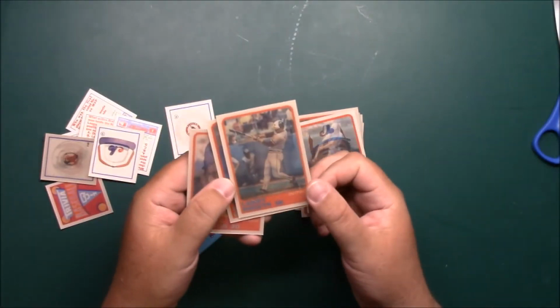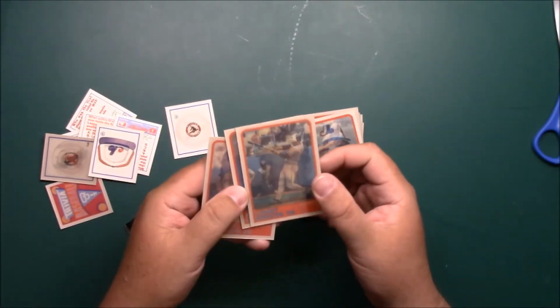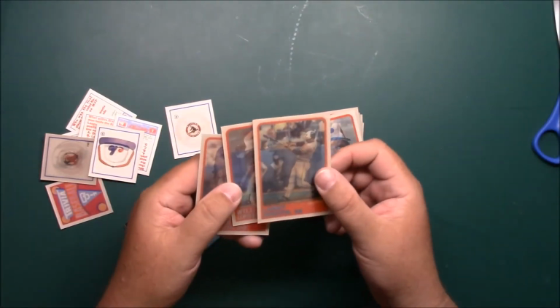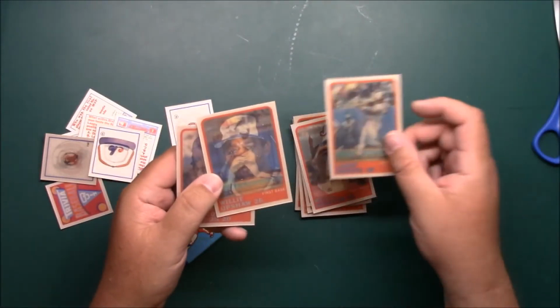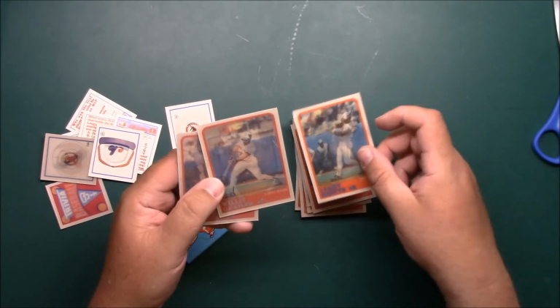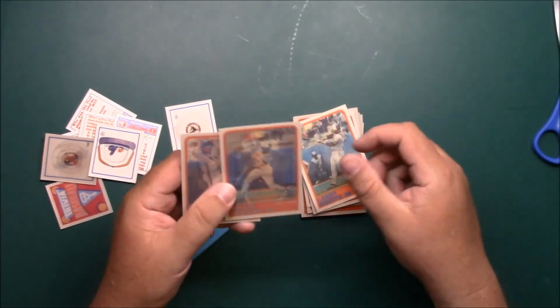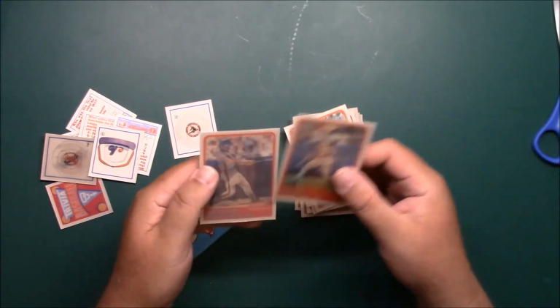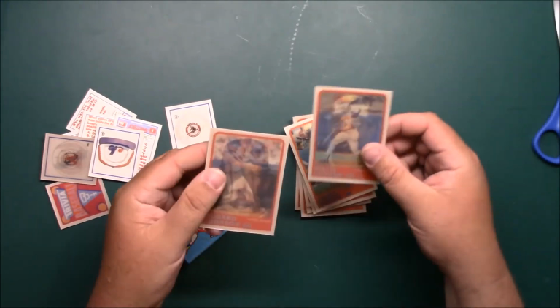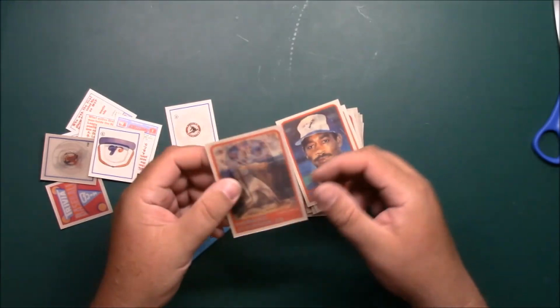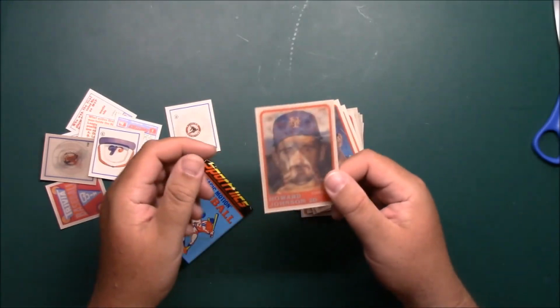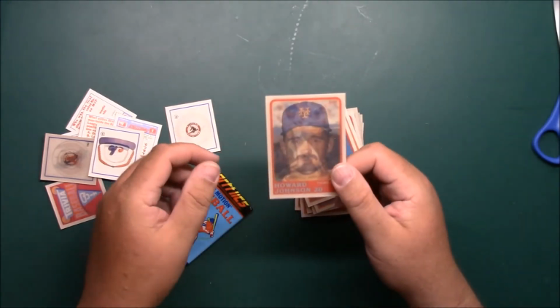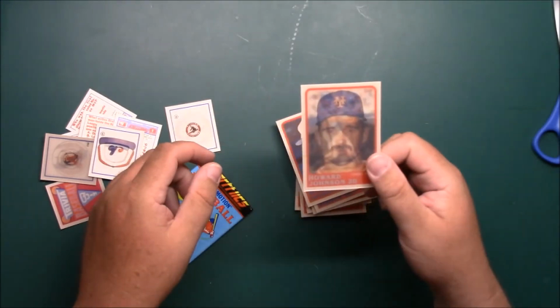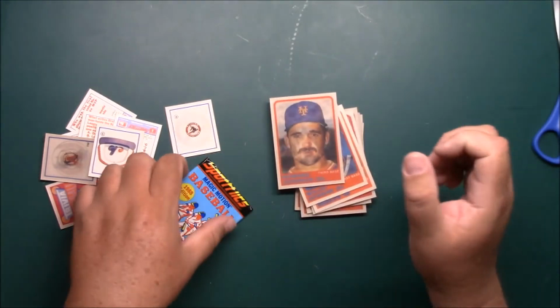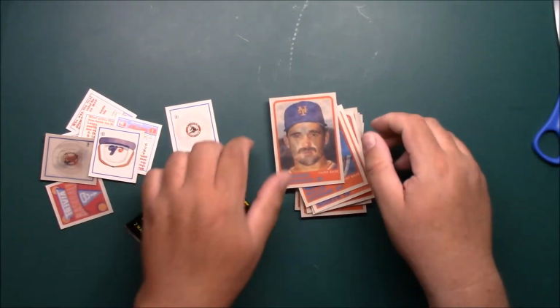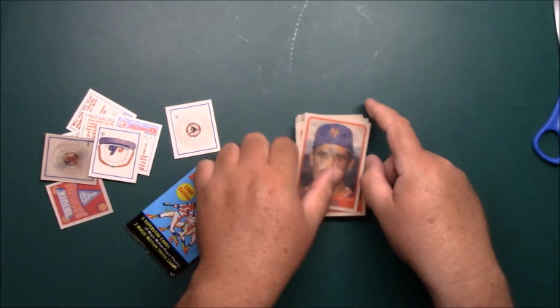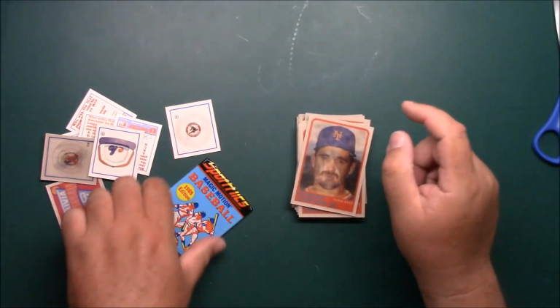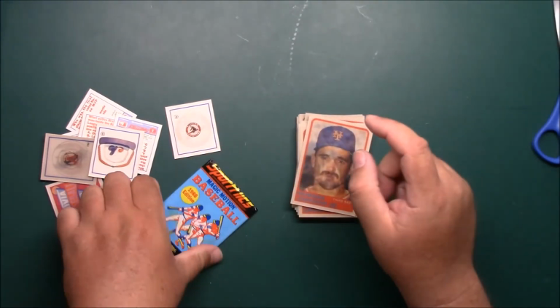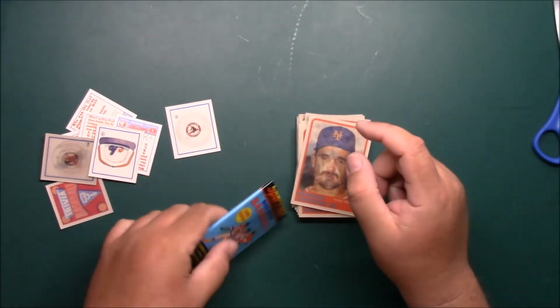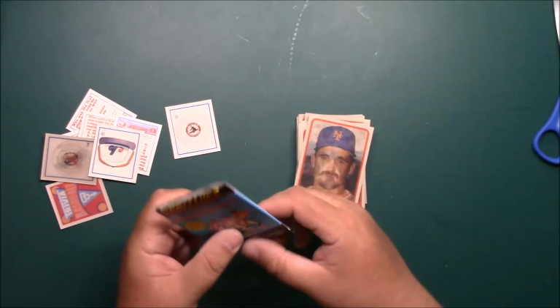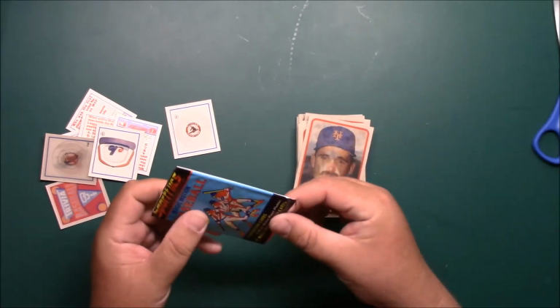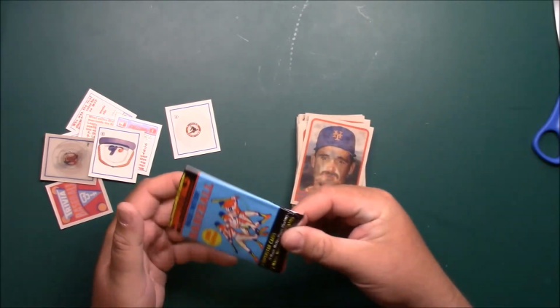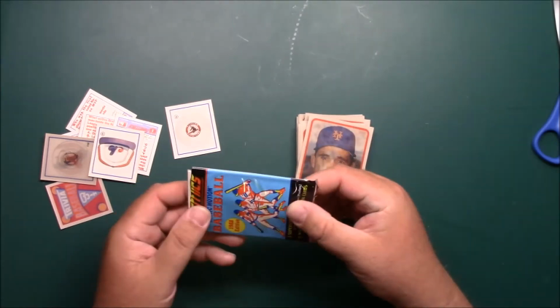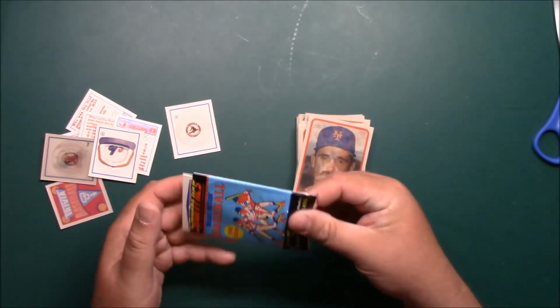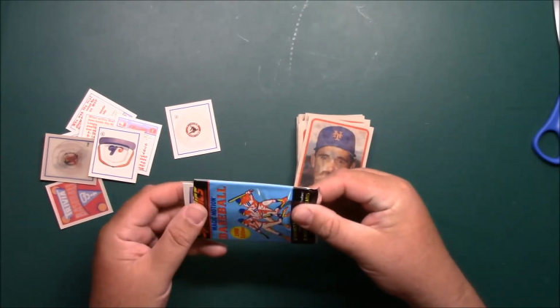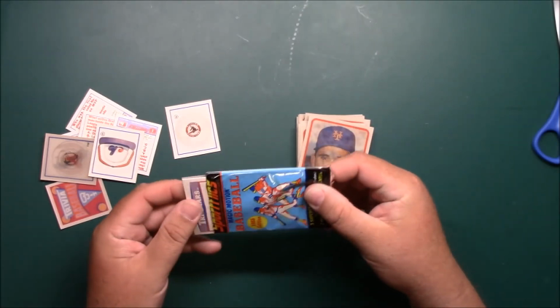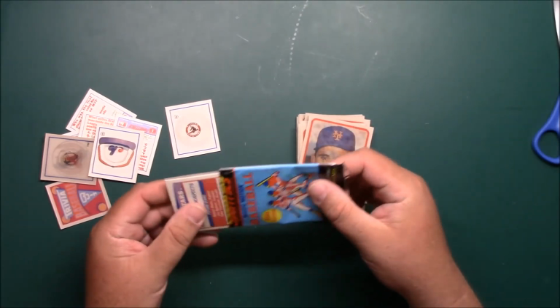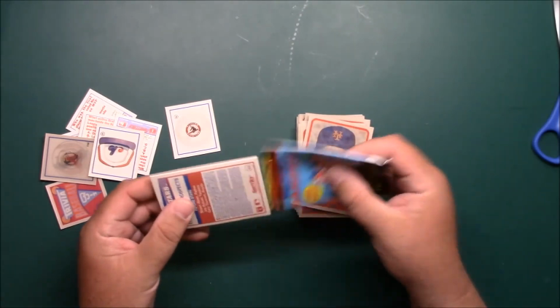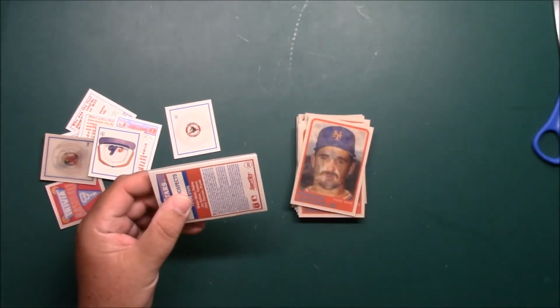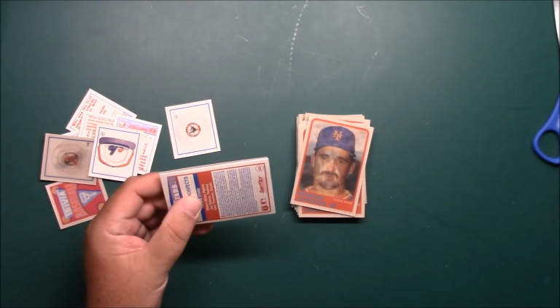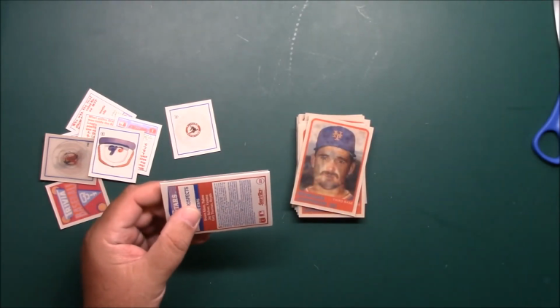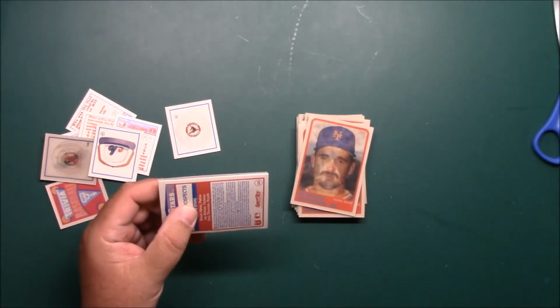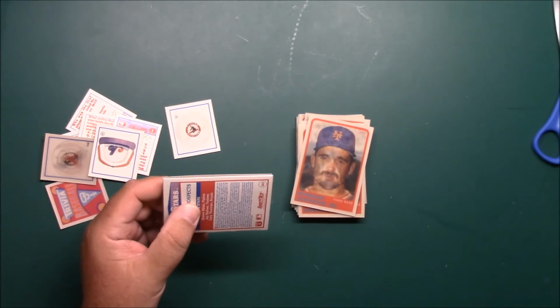Larry Sheets to the Orioles, Willie Upshaw, and Howard Johnson — HoJo. And pack number five, we got another one of these.